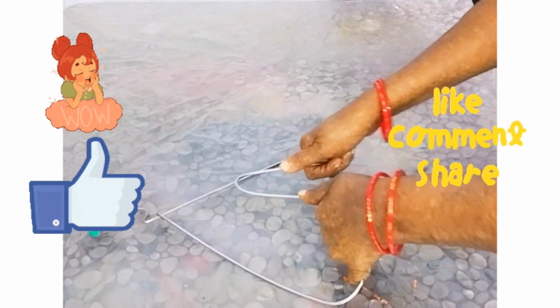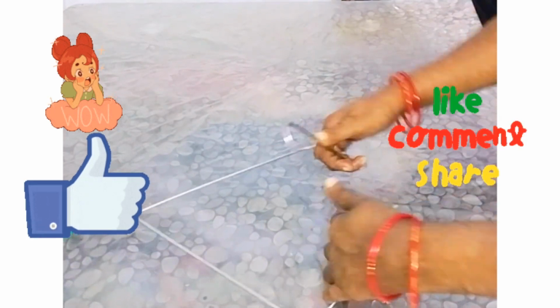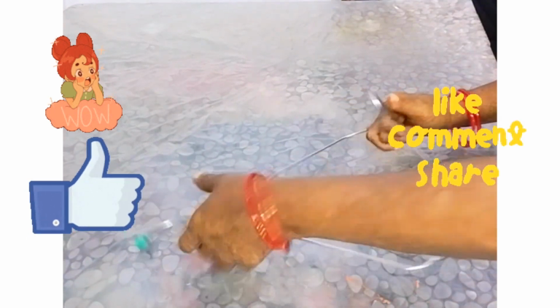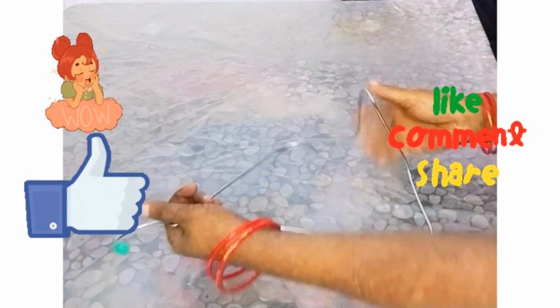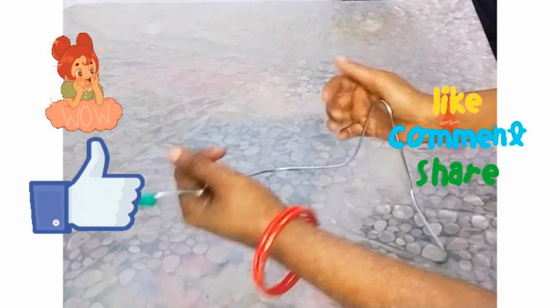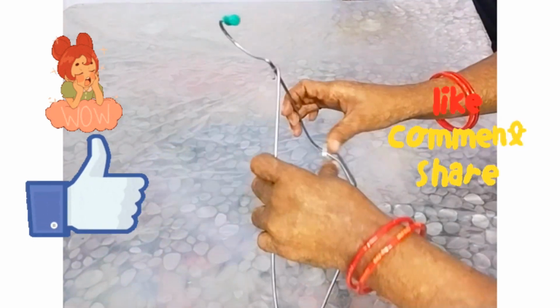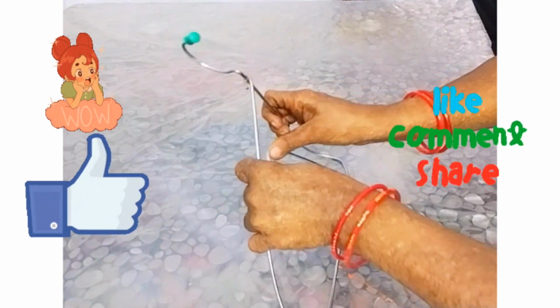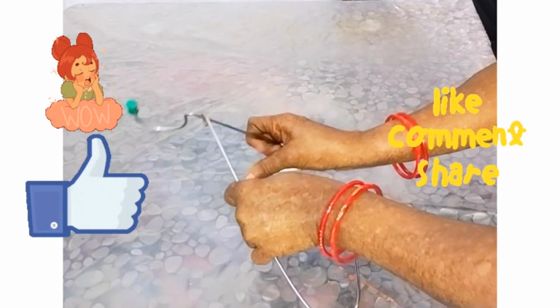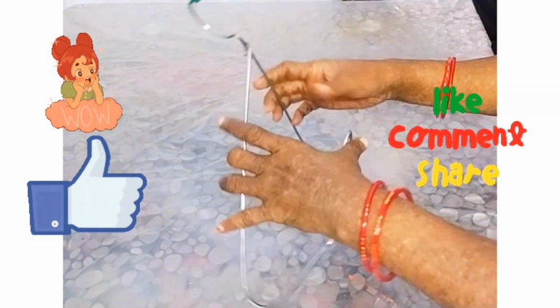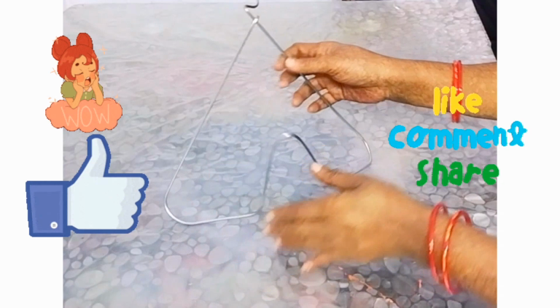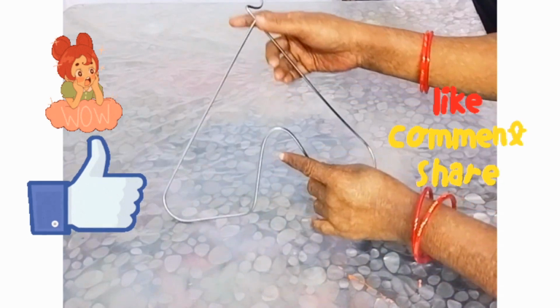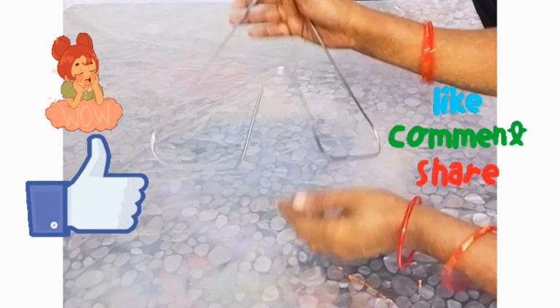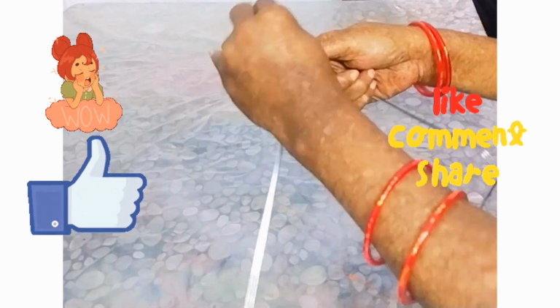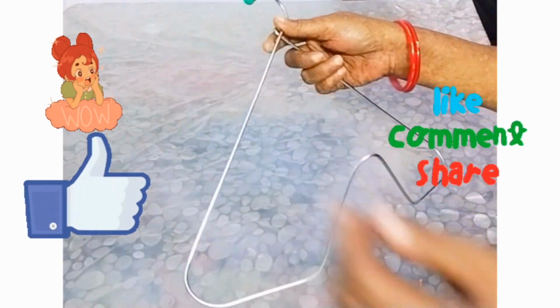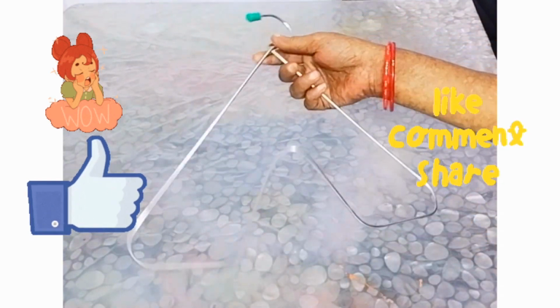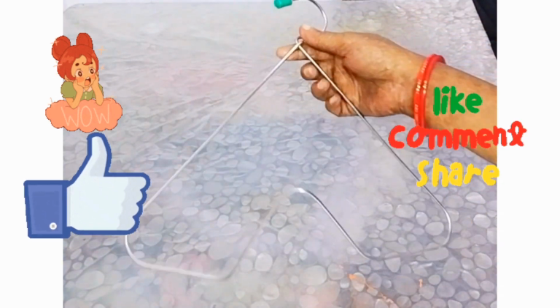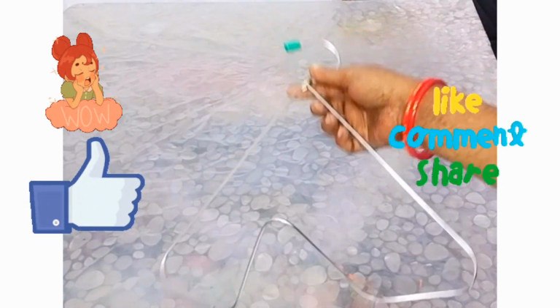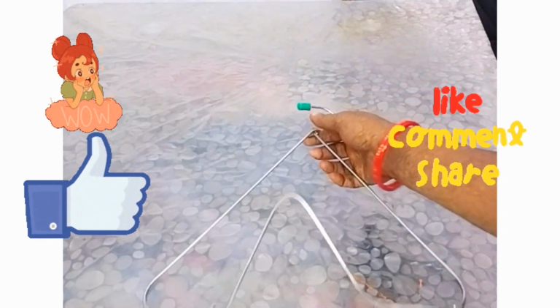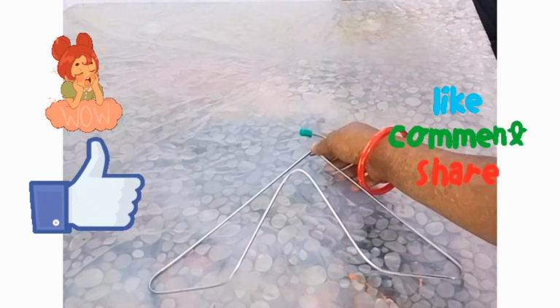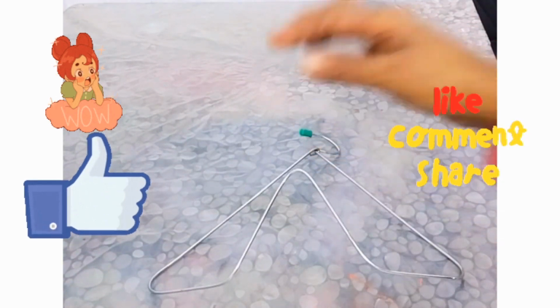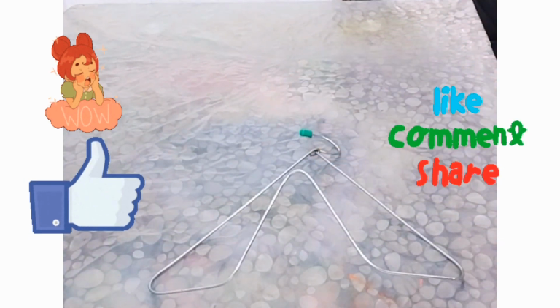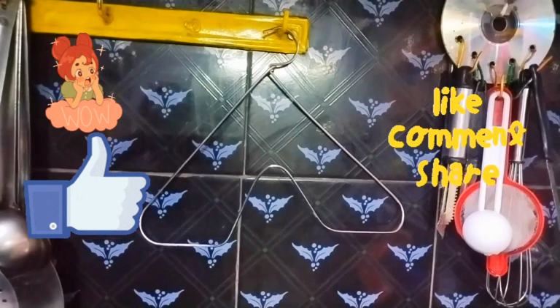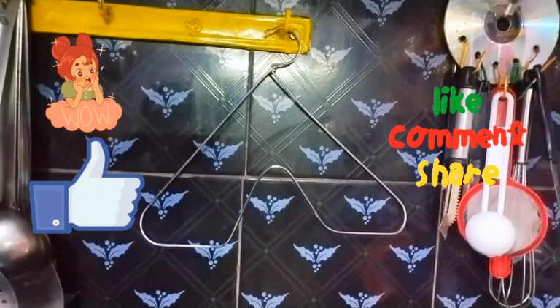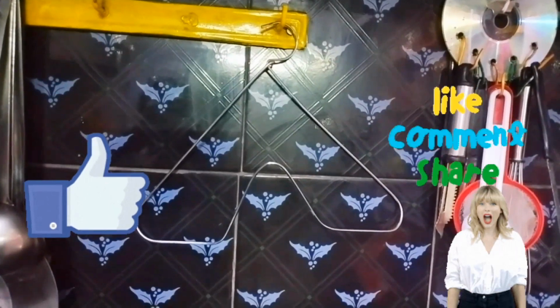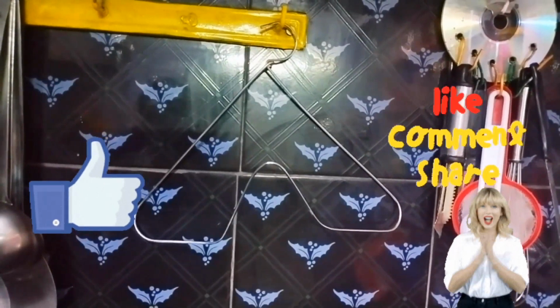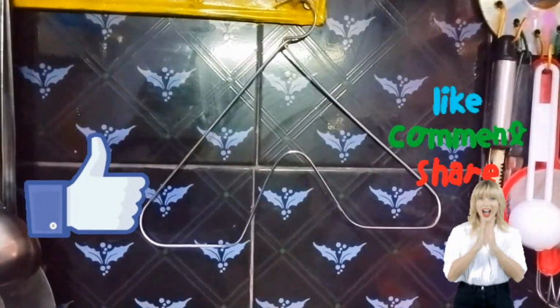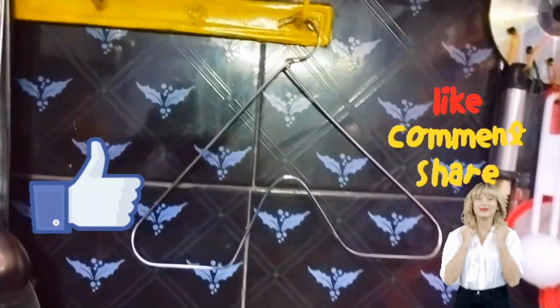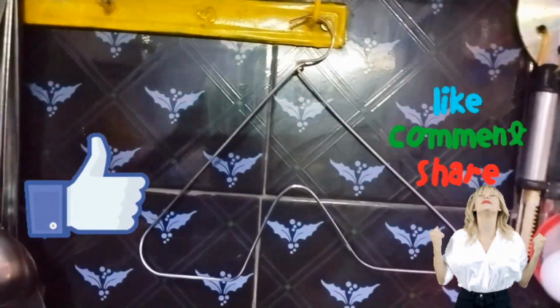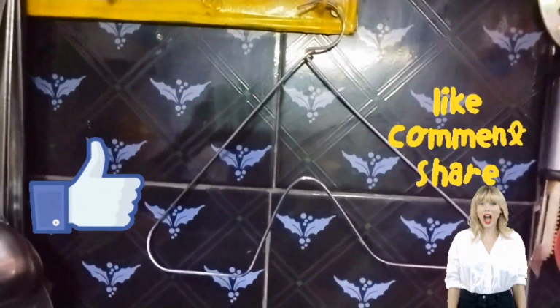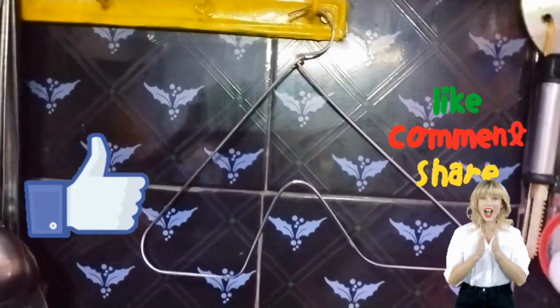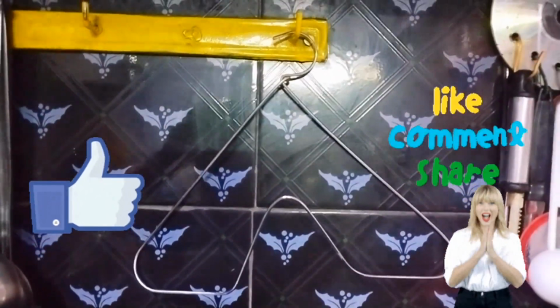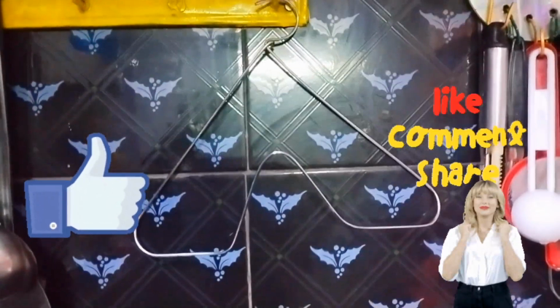Let's take a look at the bench. Let's hang the bench in the kitchen.